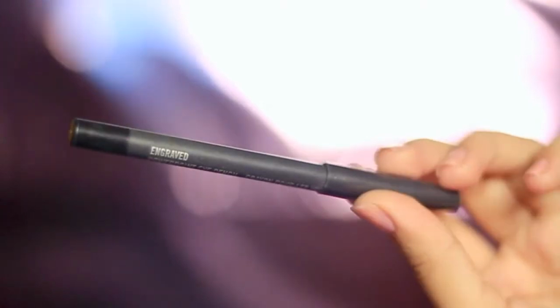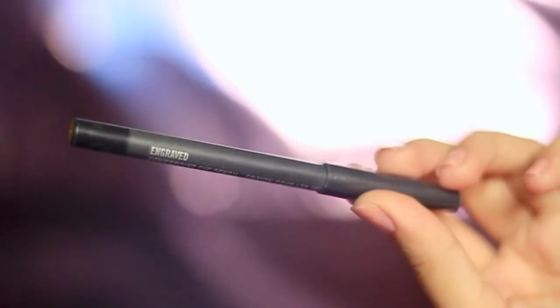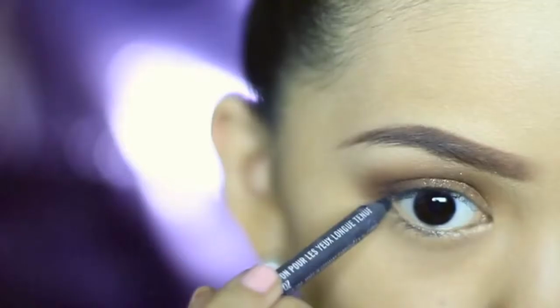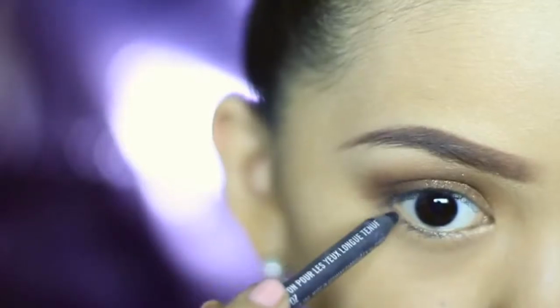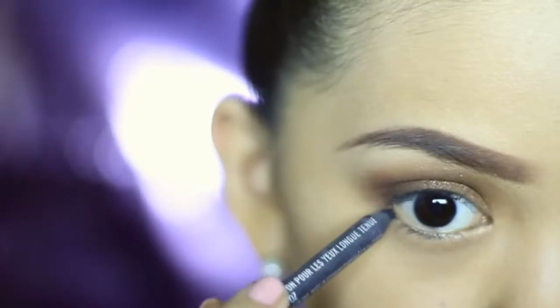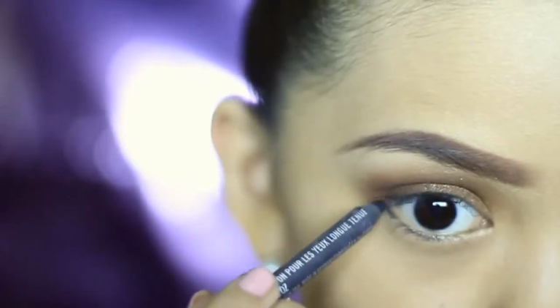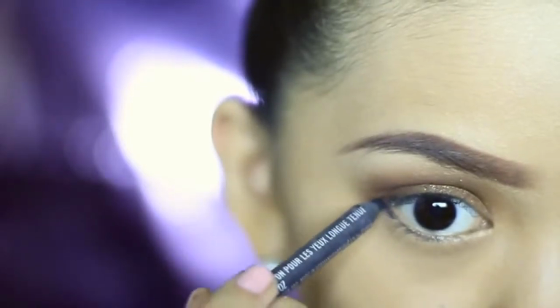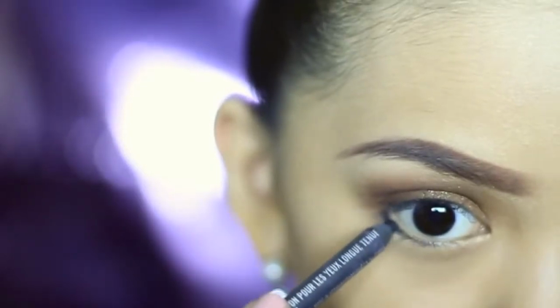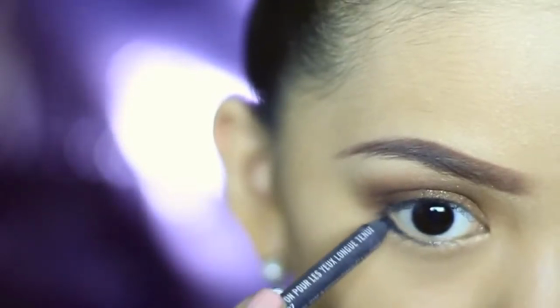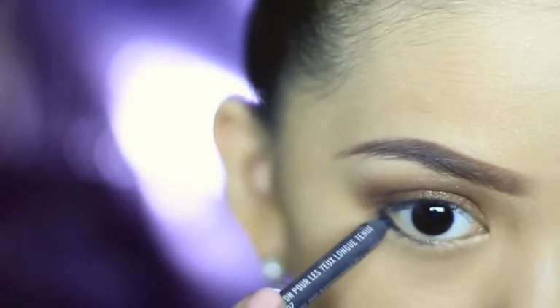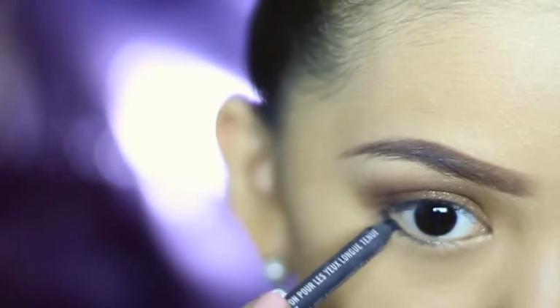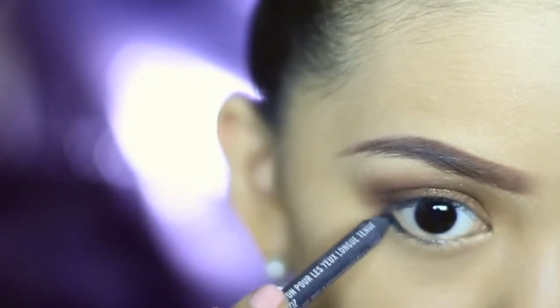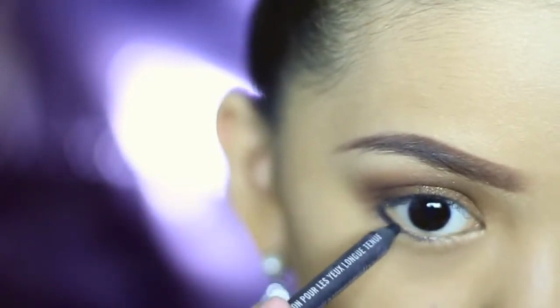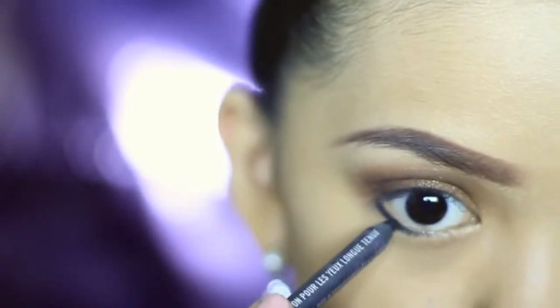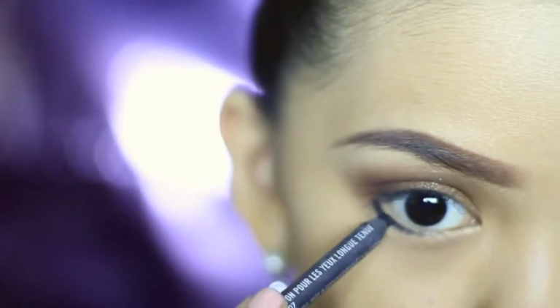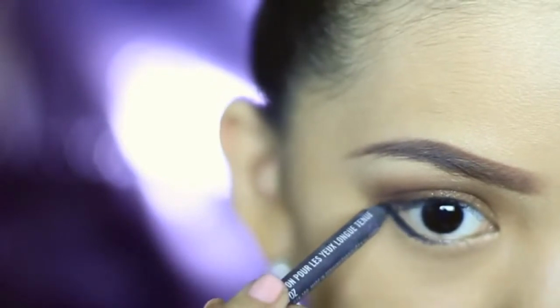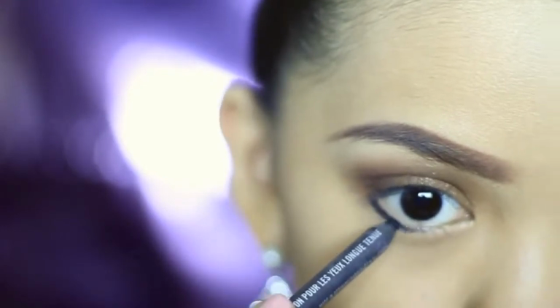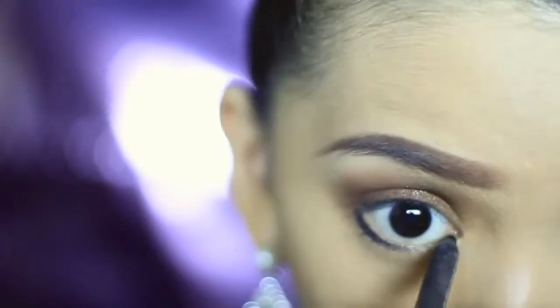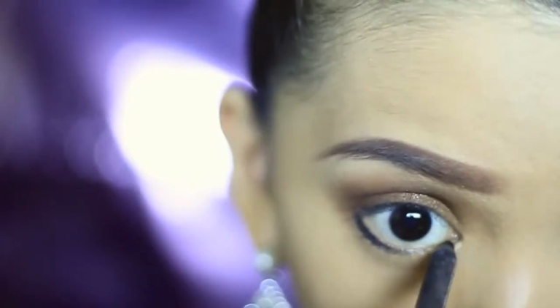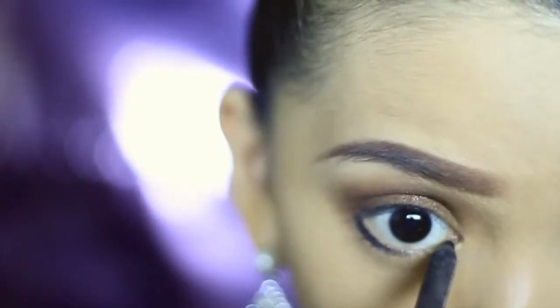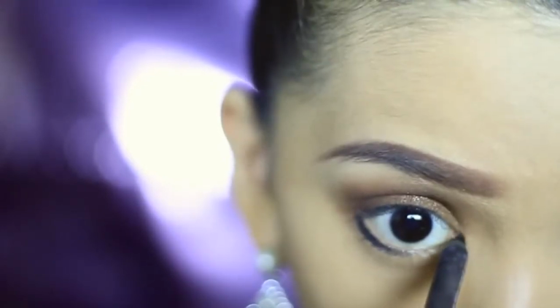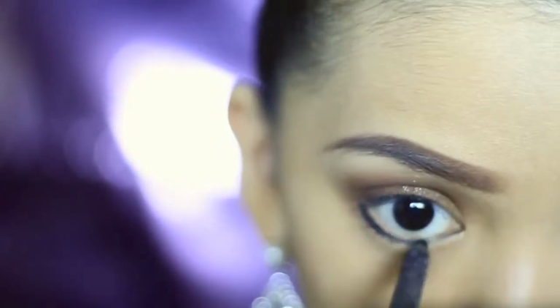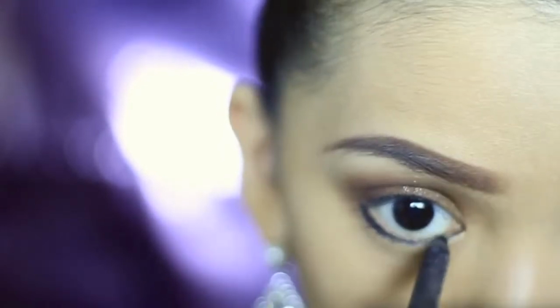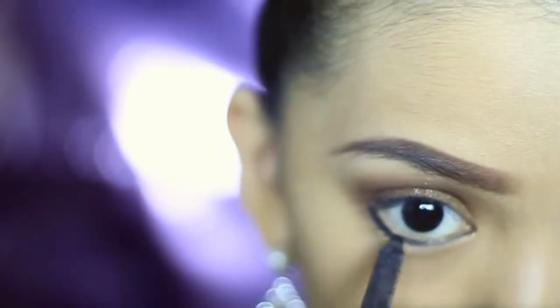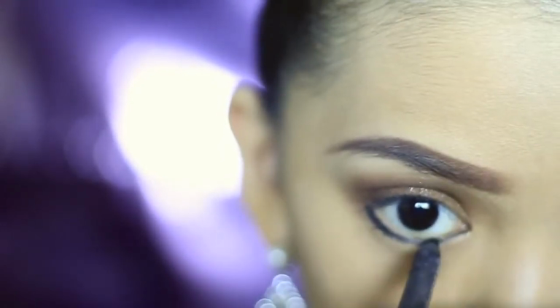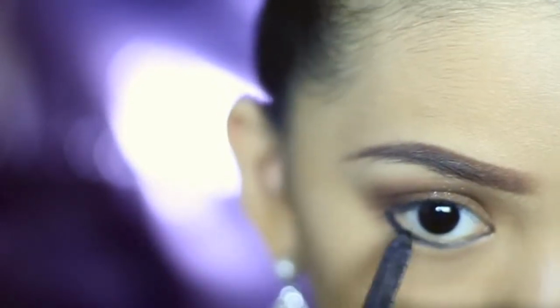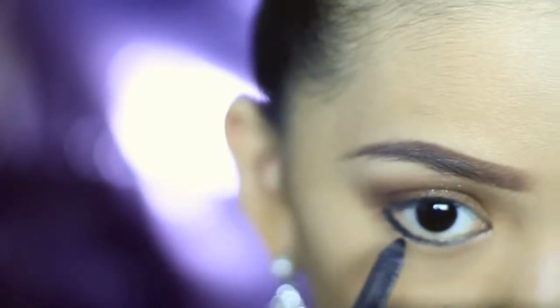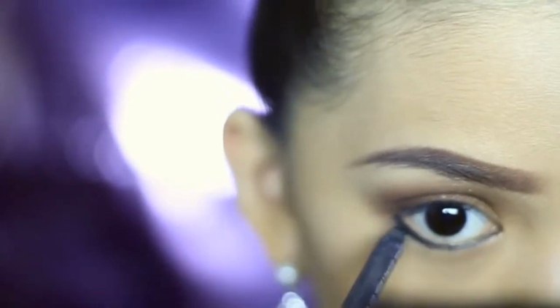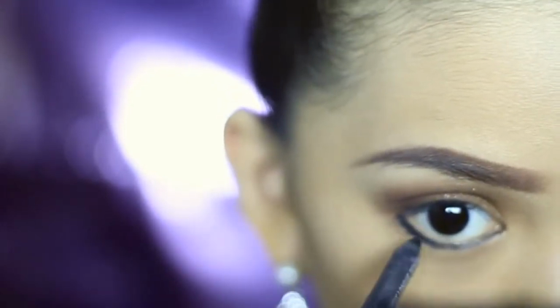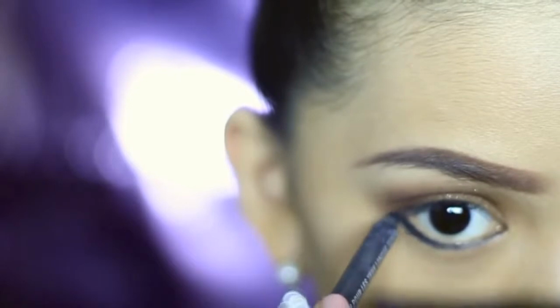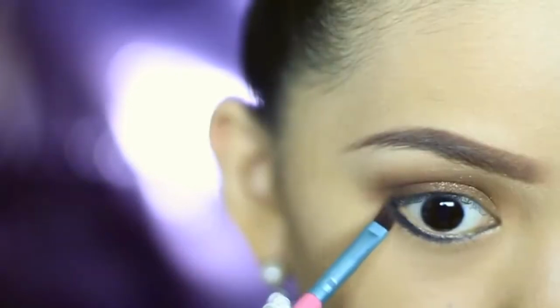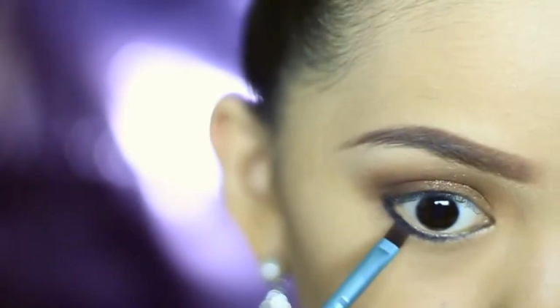I'm lightly lining my eyes with black eyeliner and then setting that with a black eyeshadow. Don't make it too heavy and avoid putting eyeliner on the waterline — just leave it like that to open your eyes a bit.